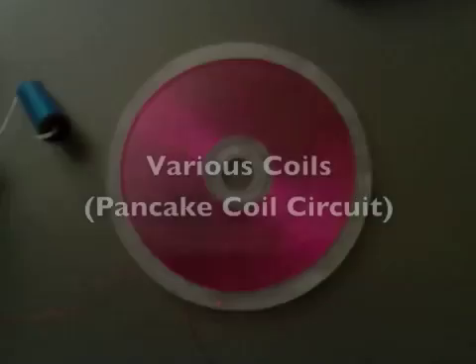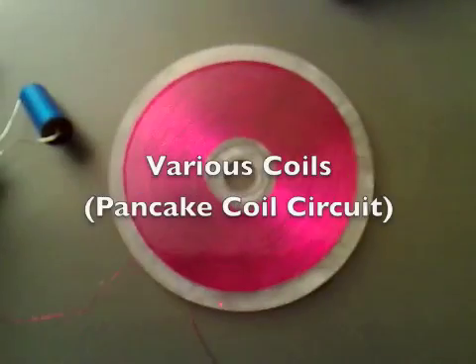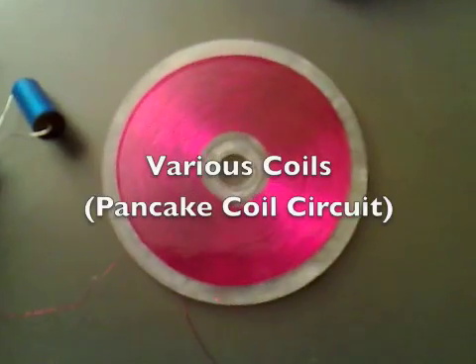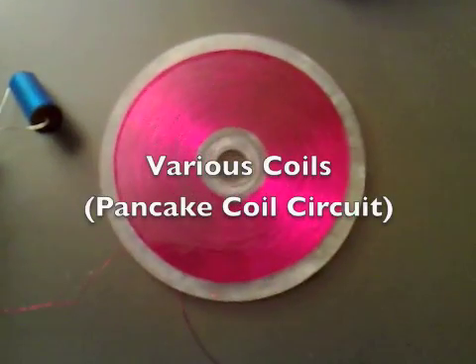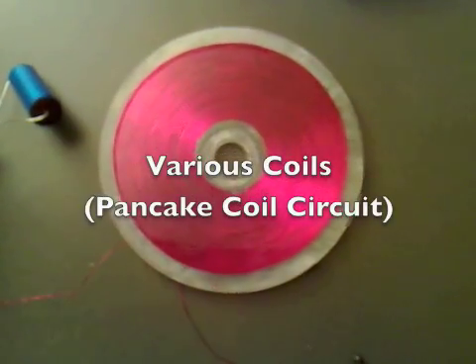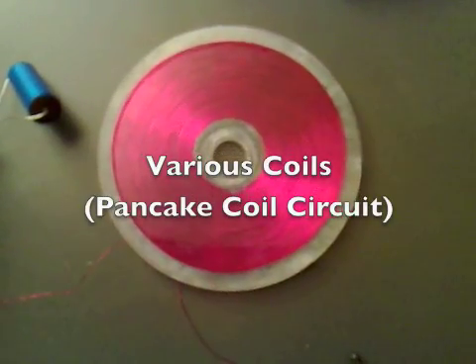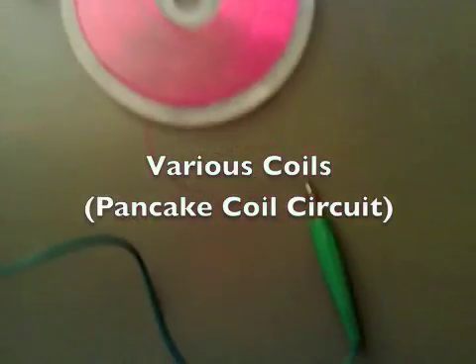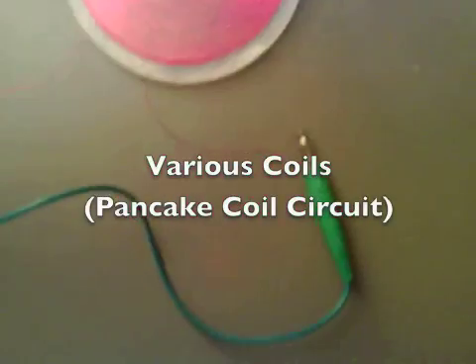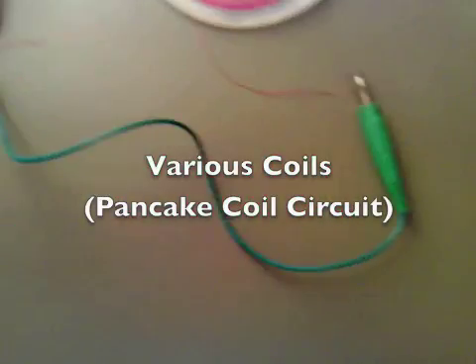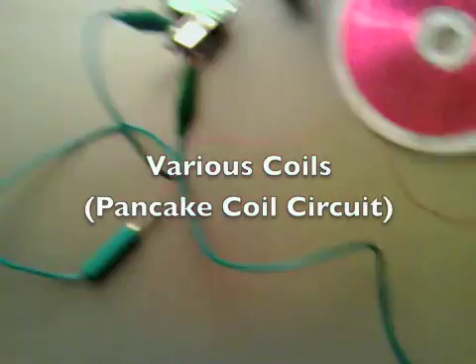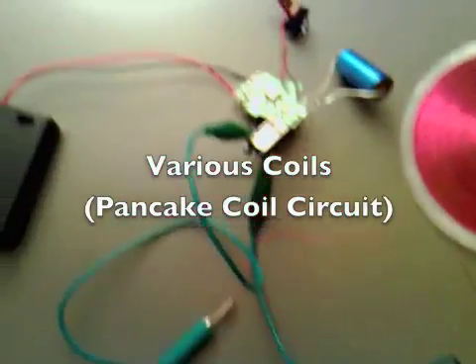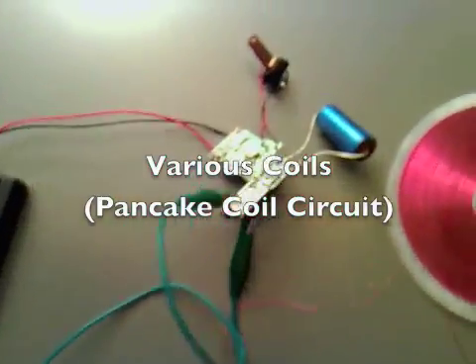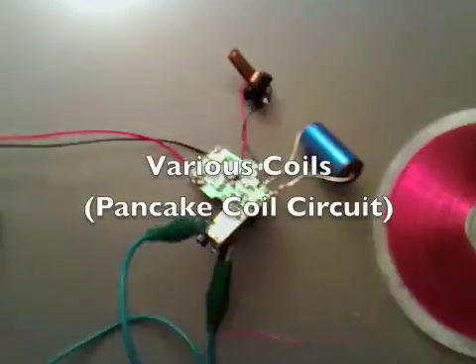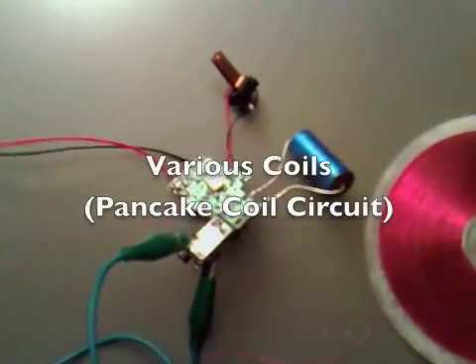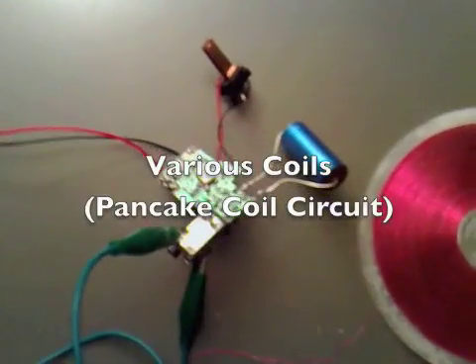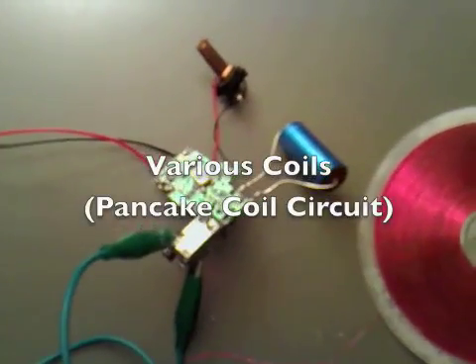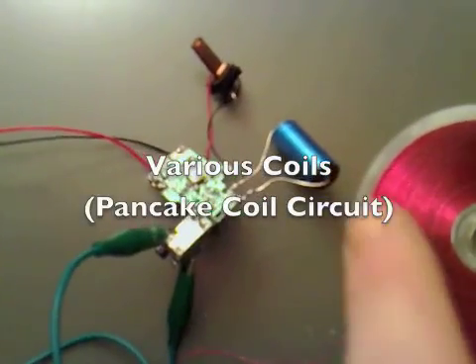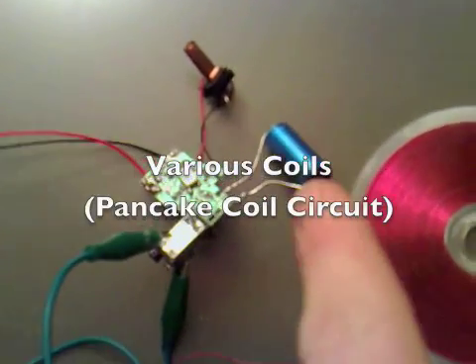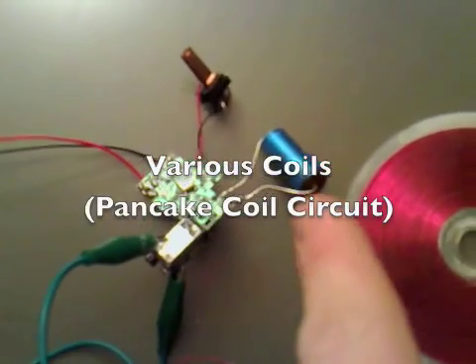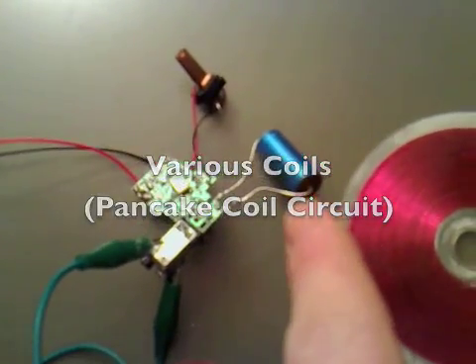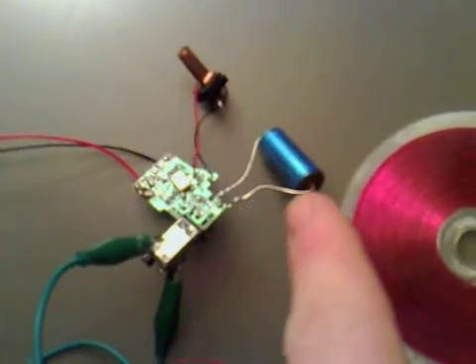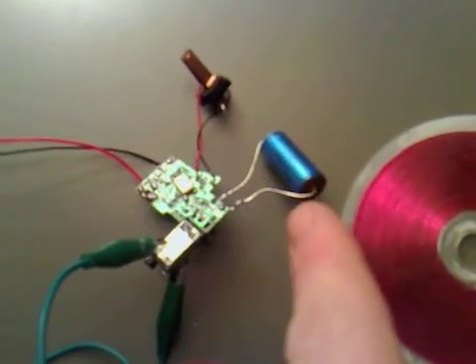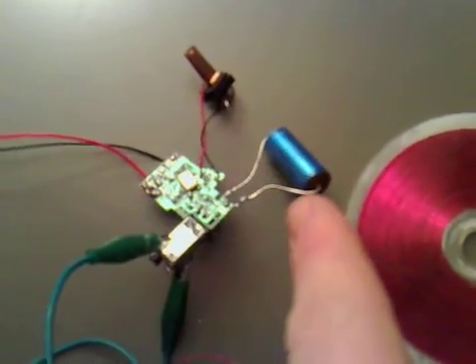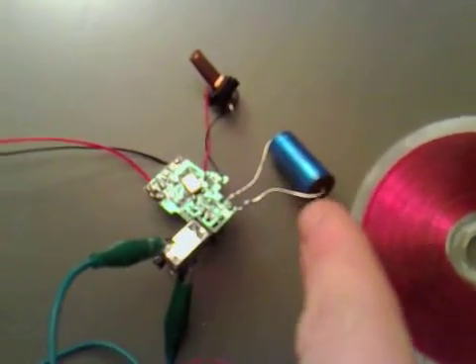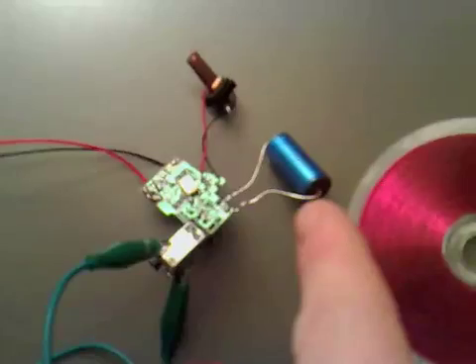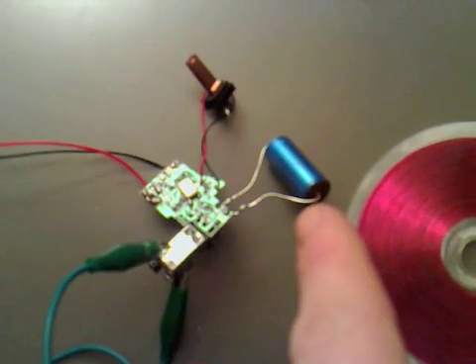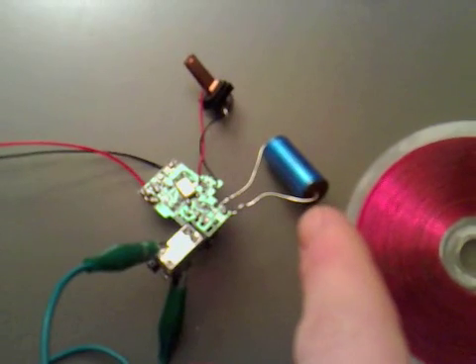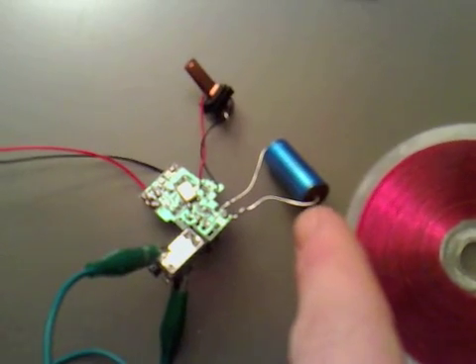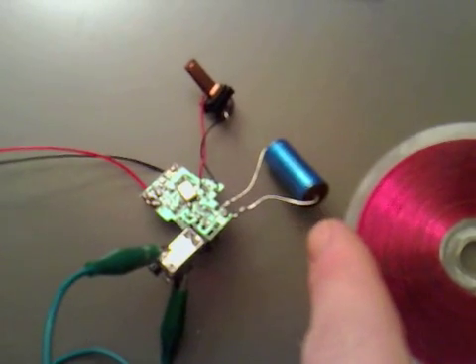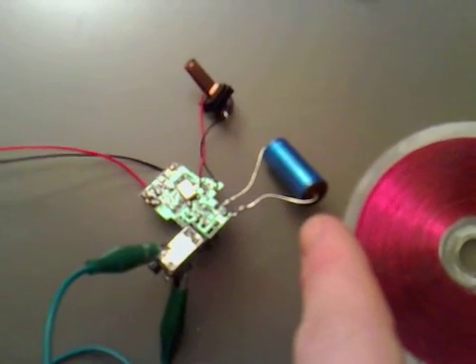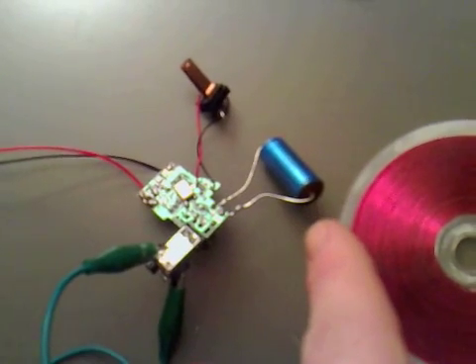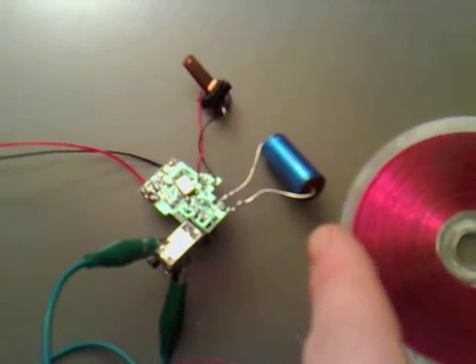I've got my flat pancake coil again and I've got it hooked up to a flash circuit, of which I took the electrolytic capacitor off and put an AC one on.